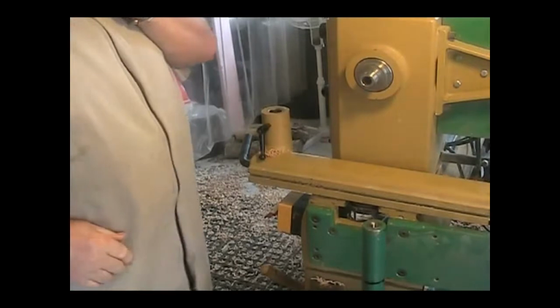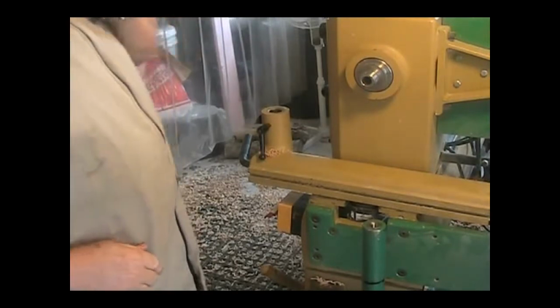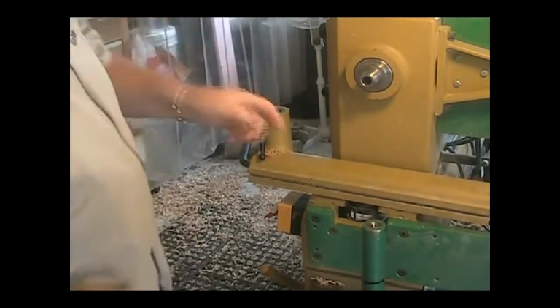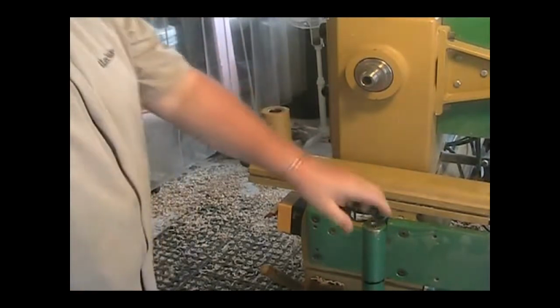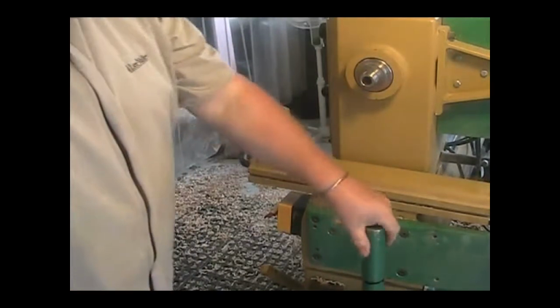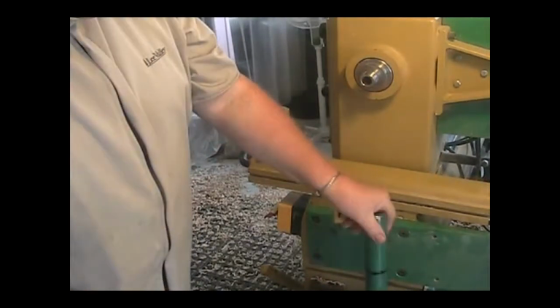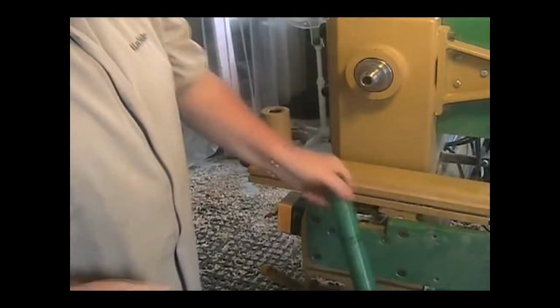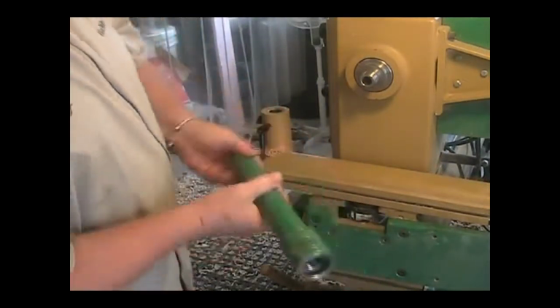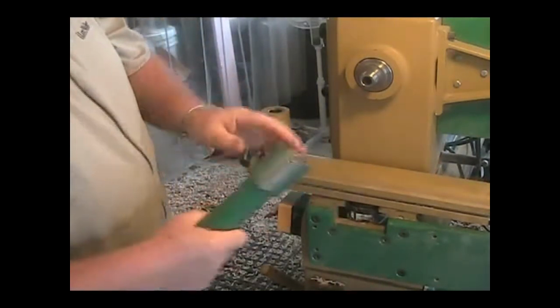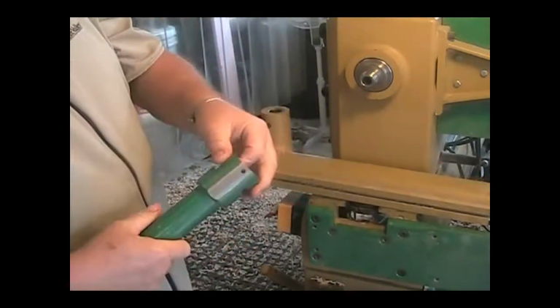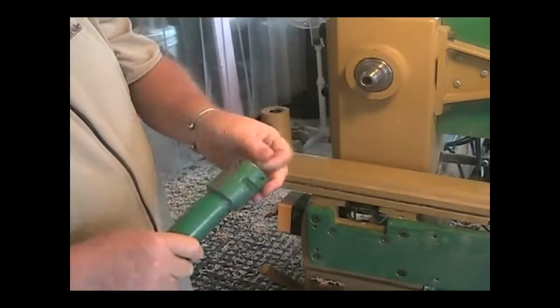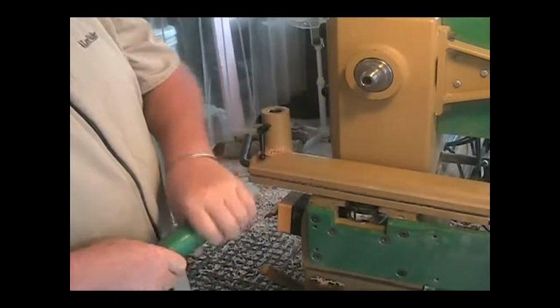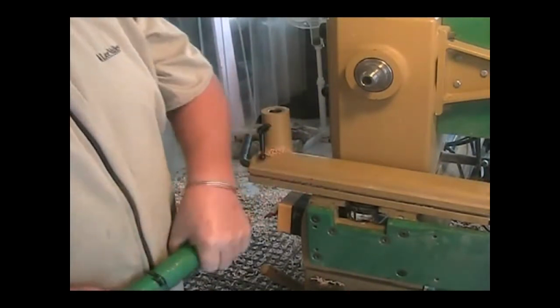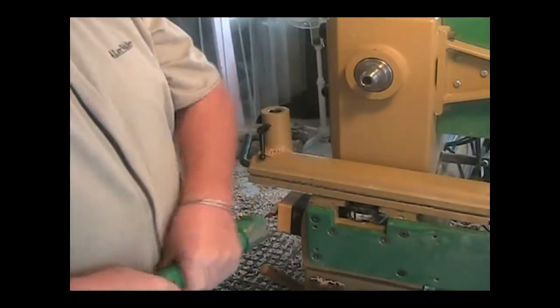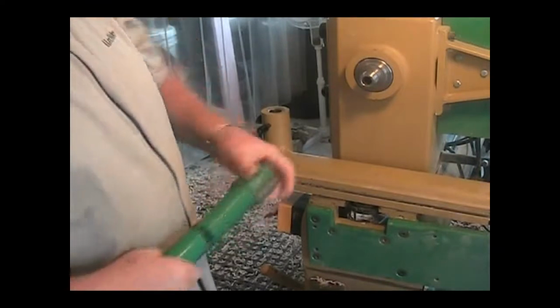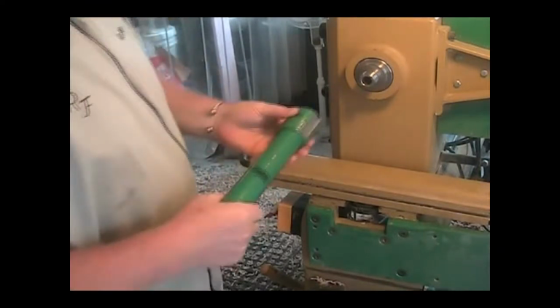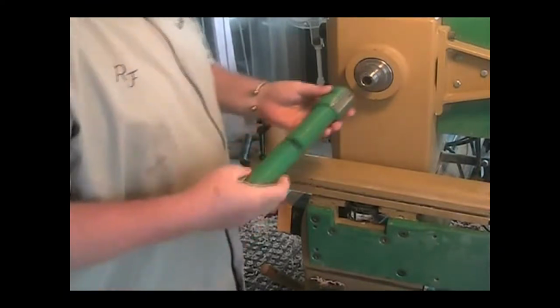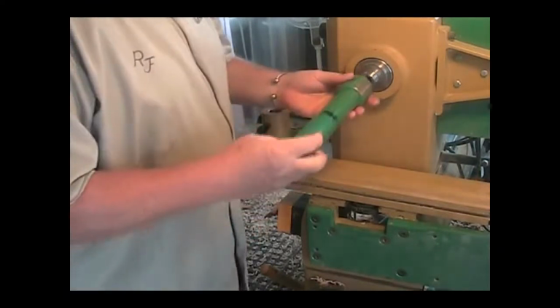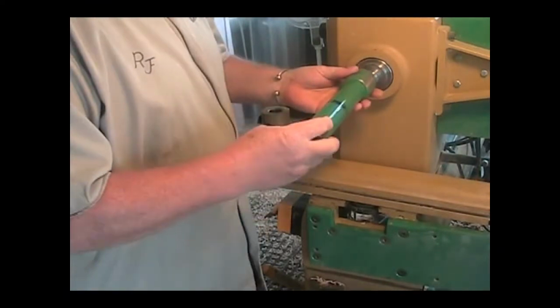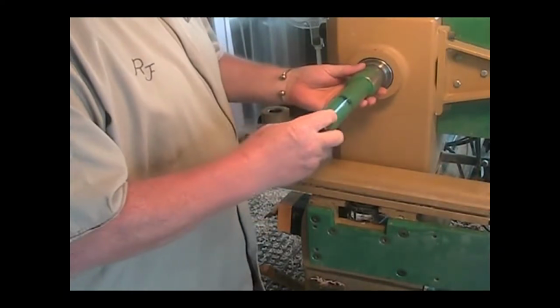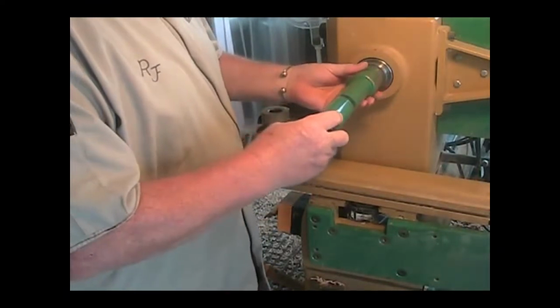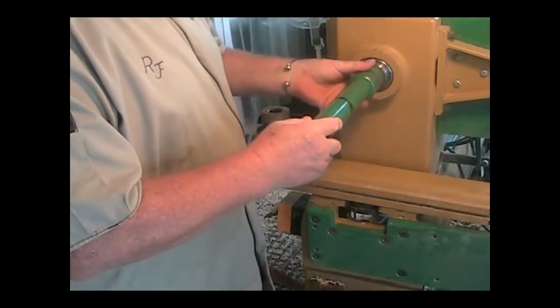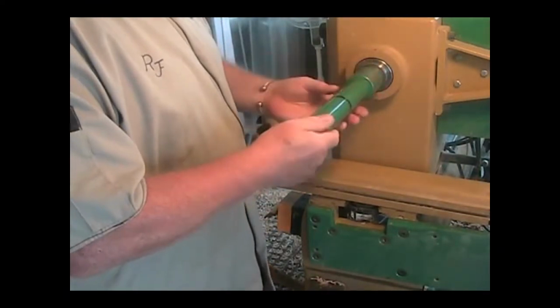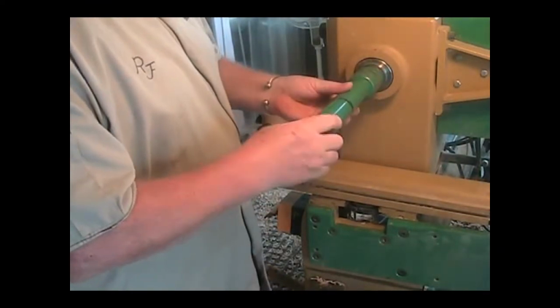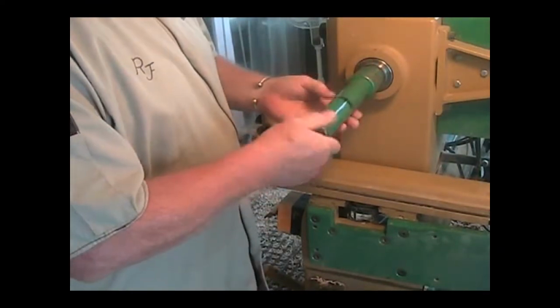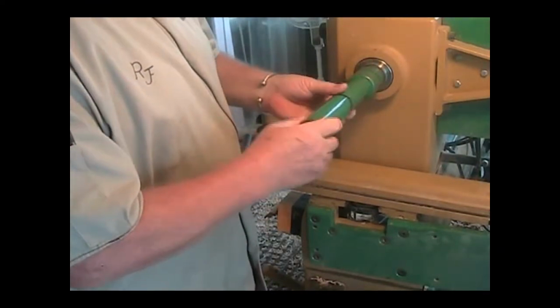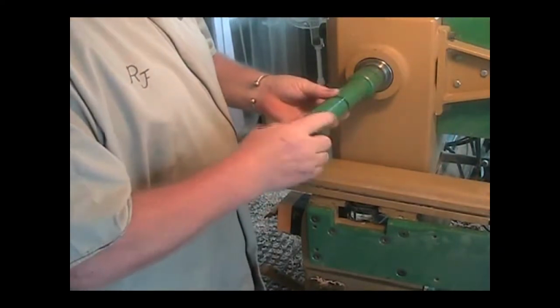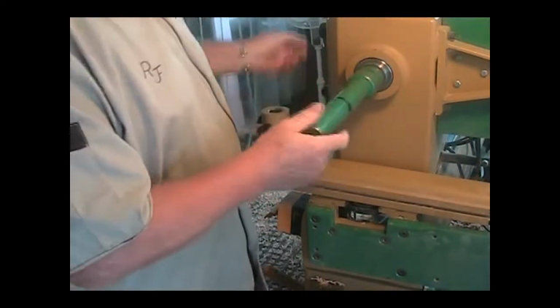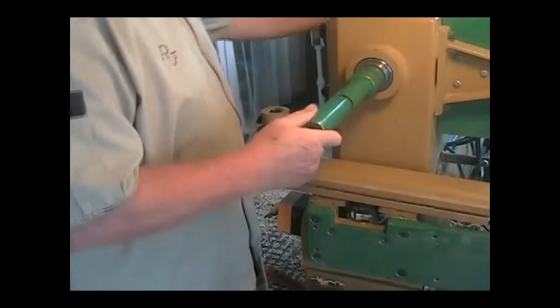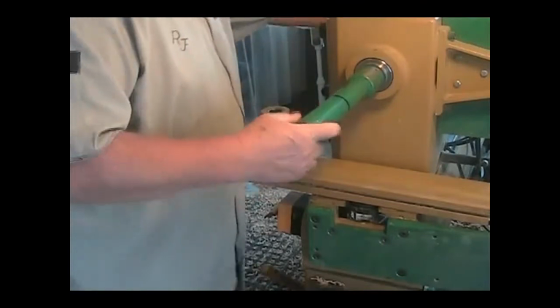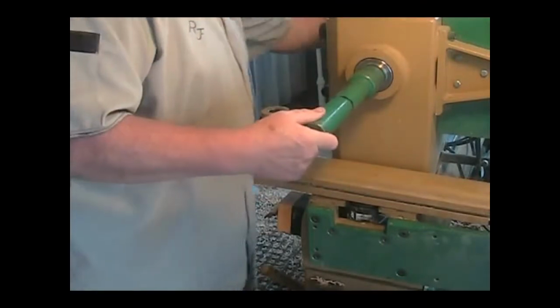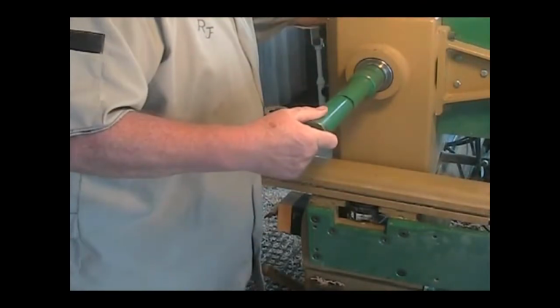Welcome back to the shop, folks. The bowl is dry now and we're going to buff it. This is a mandle that screws onto my headstock.